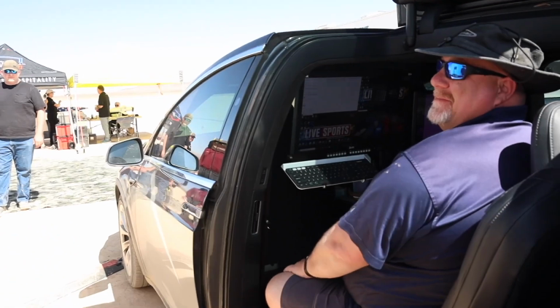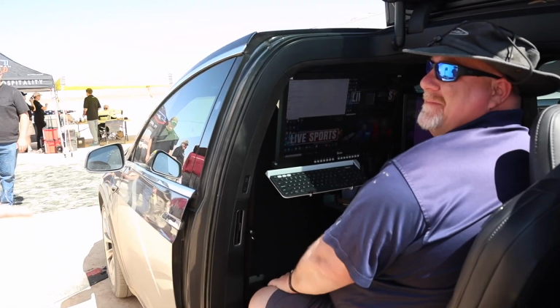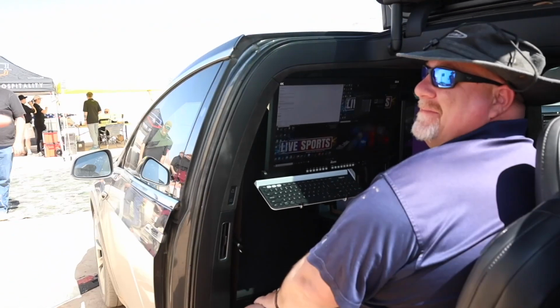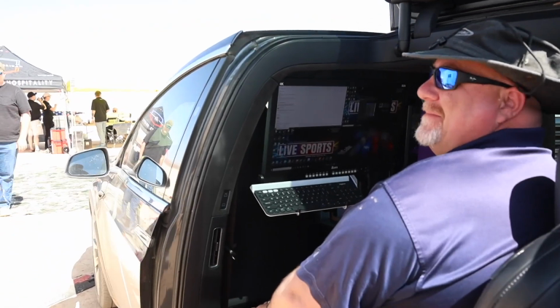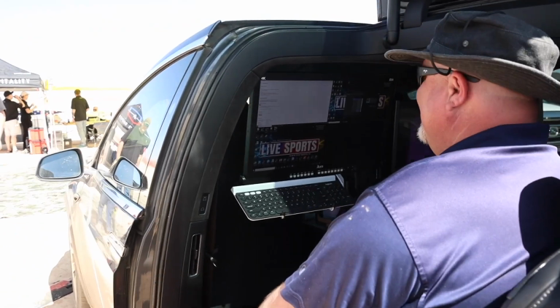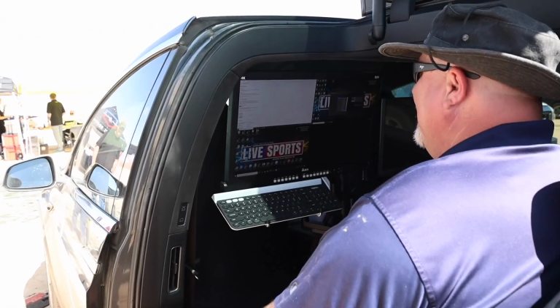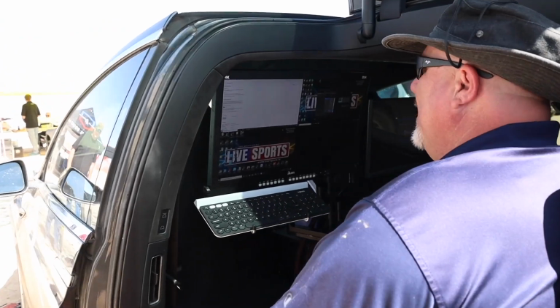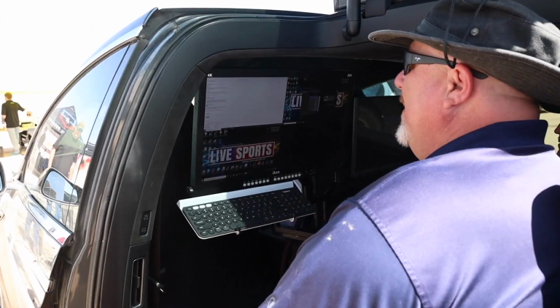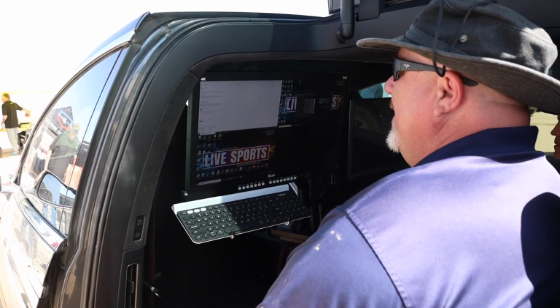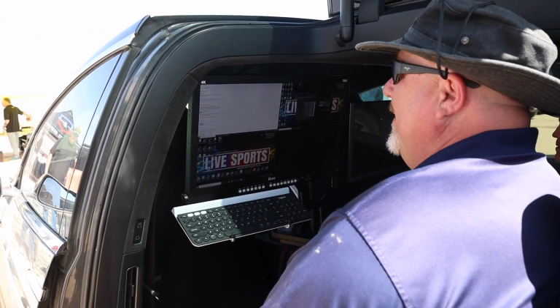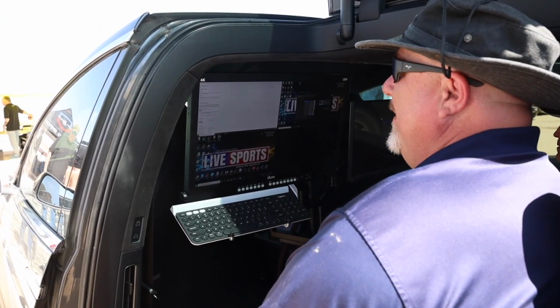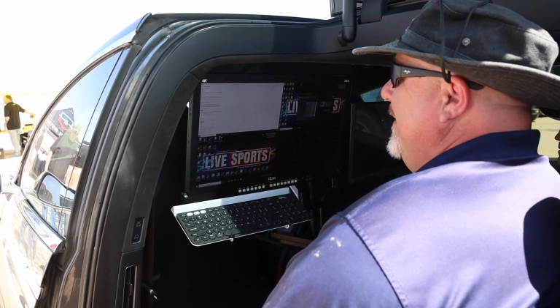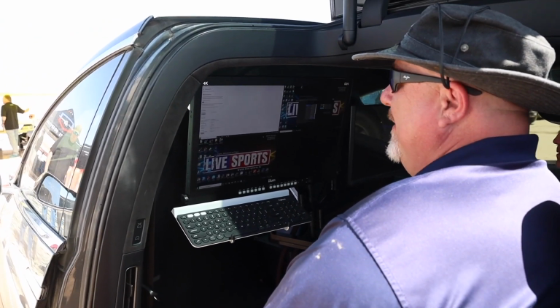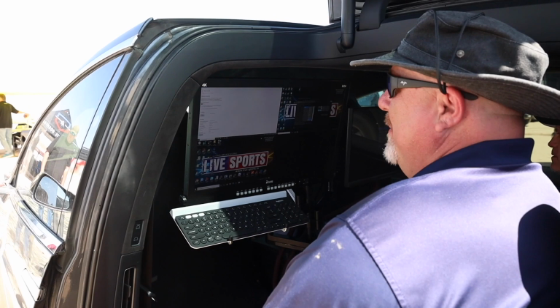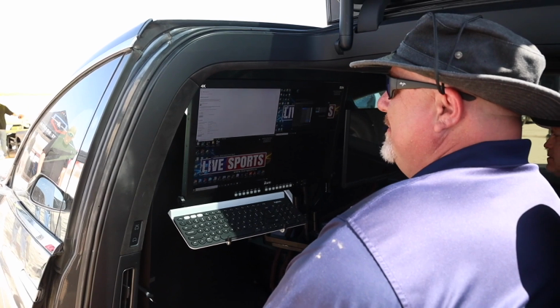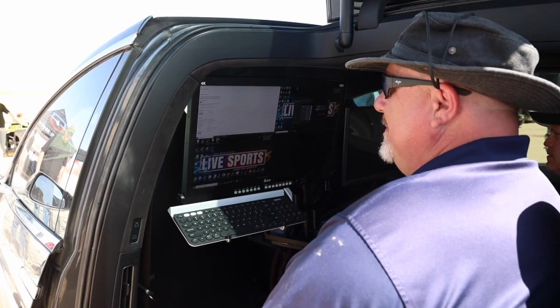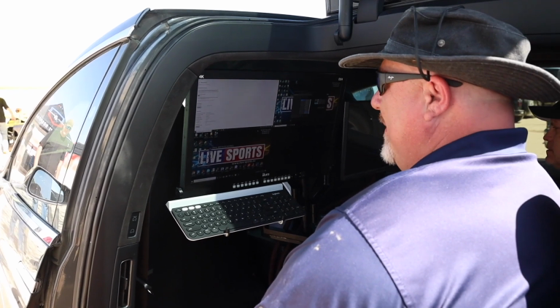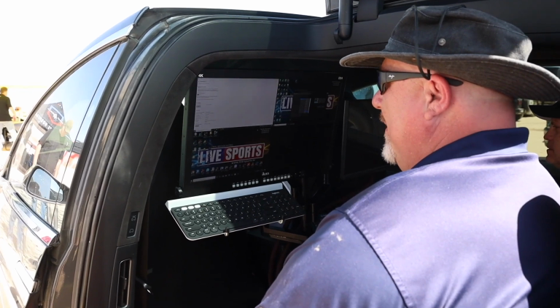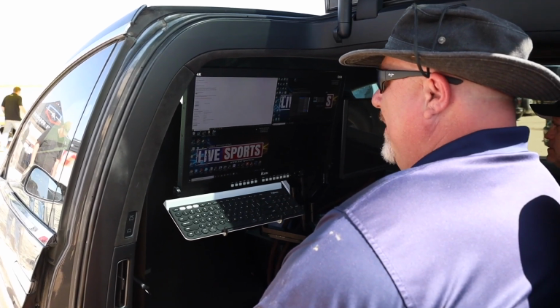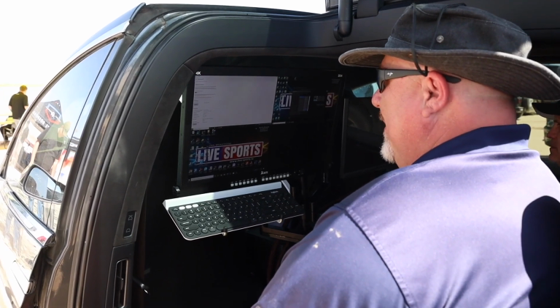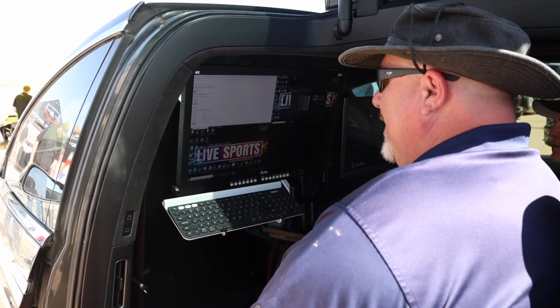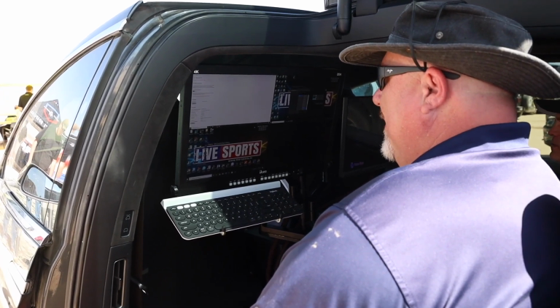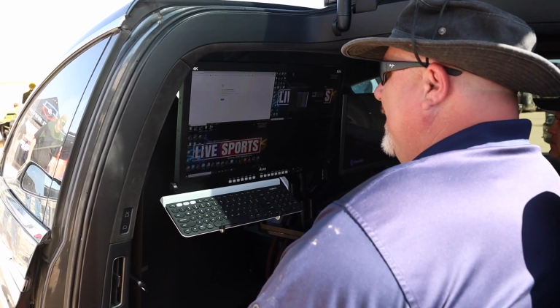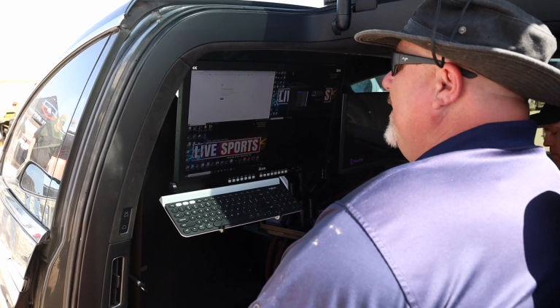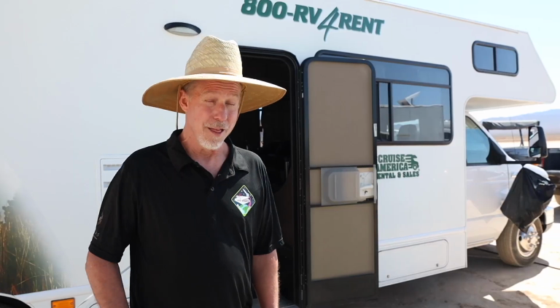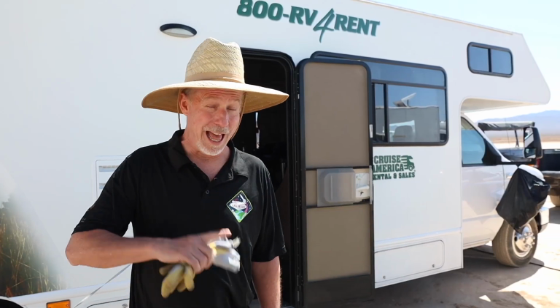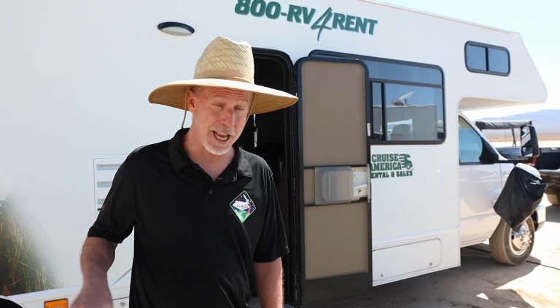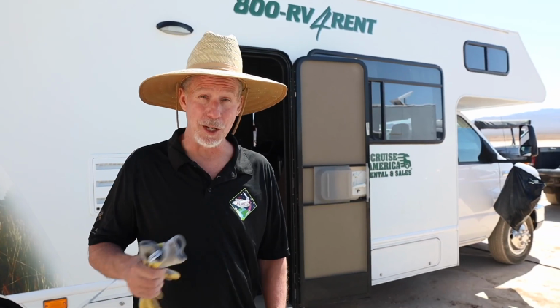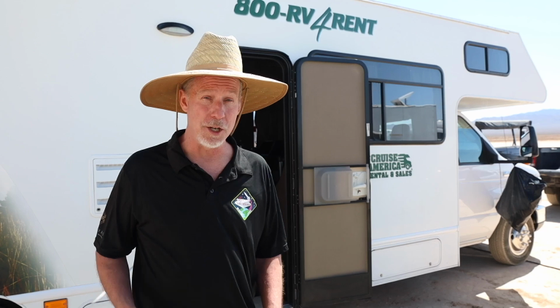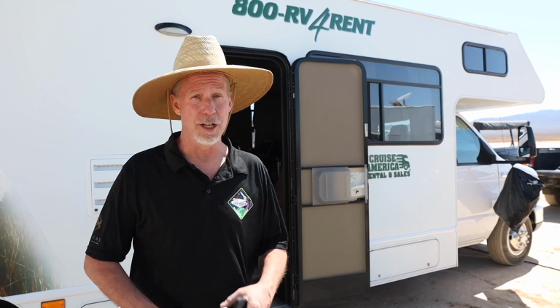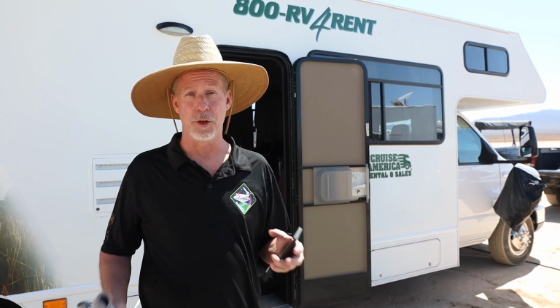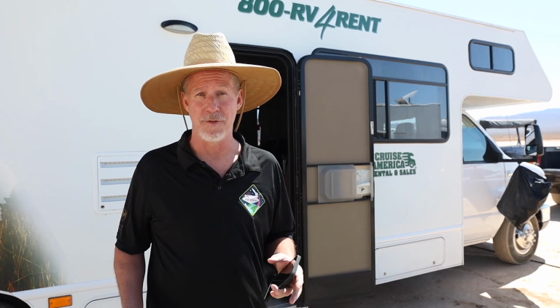So, believe it or not, we'll call this Studio X because the whole video control is in a Tesla X. The last step in the equation is all the graphics.